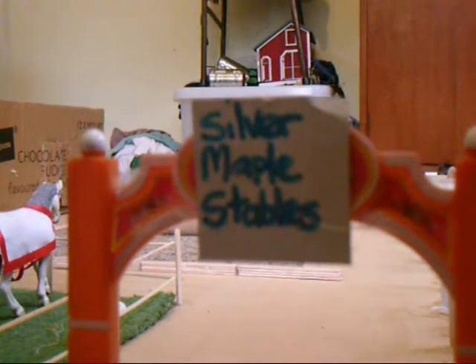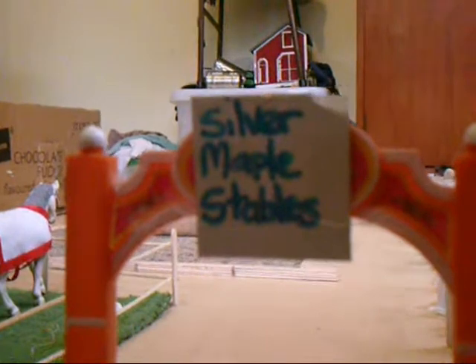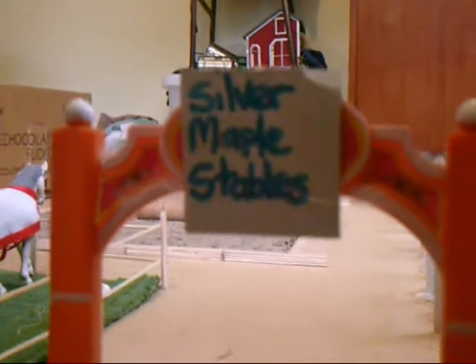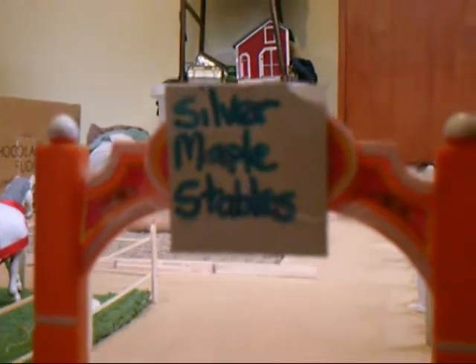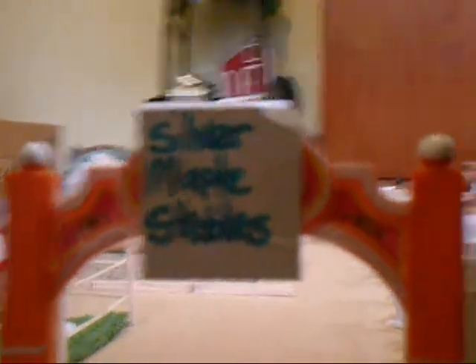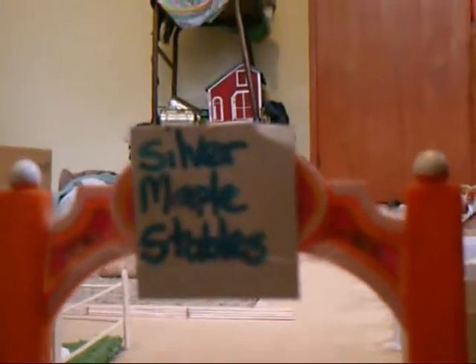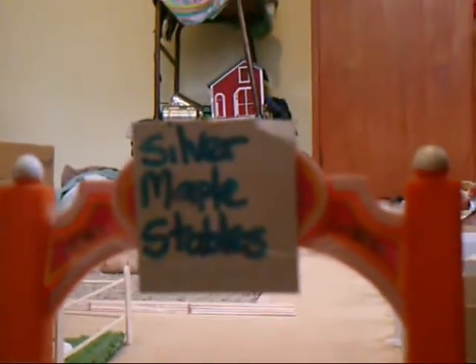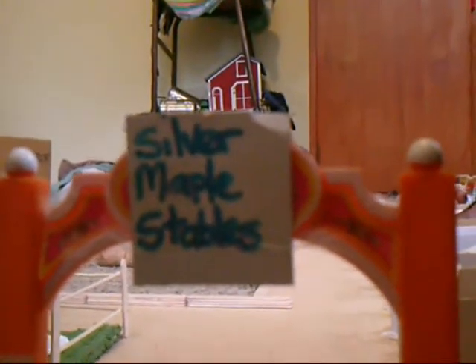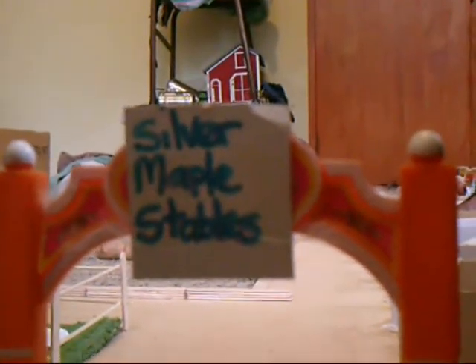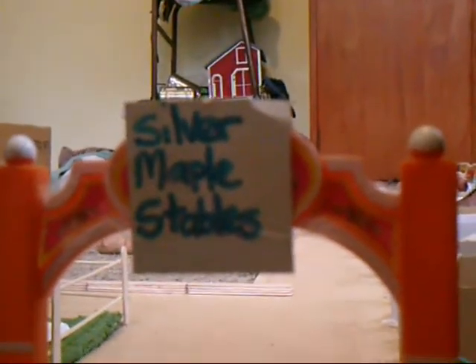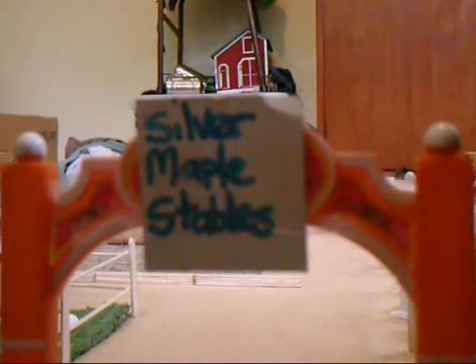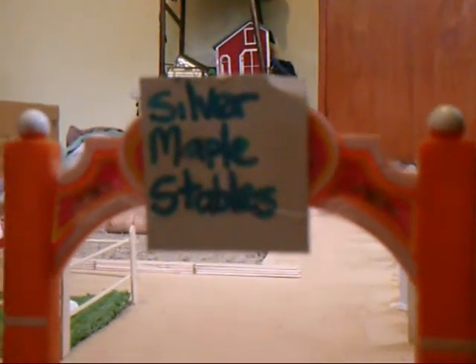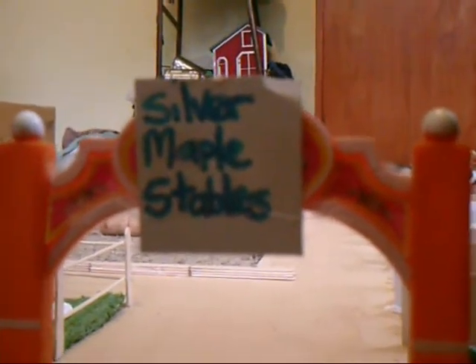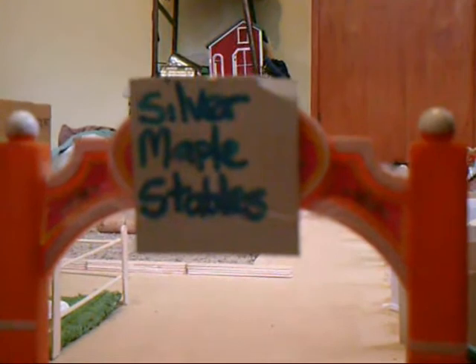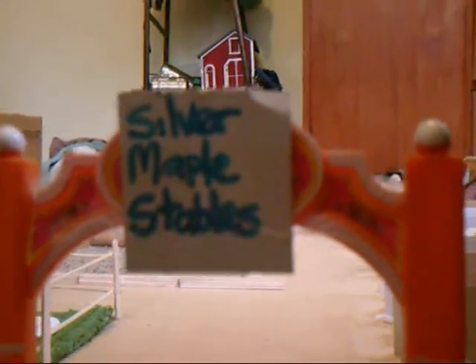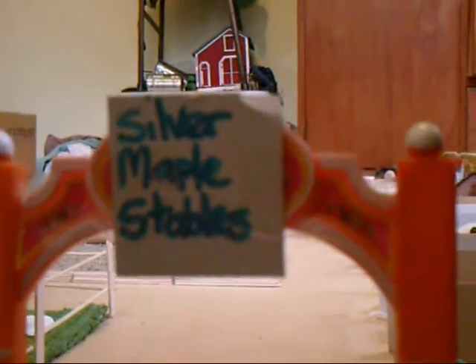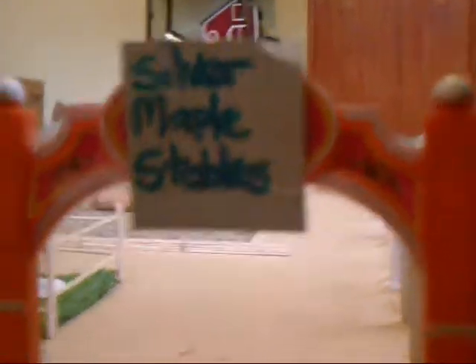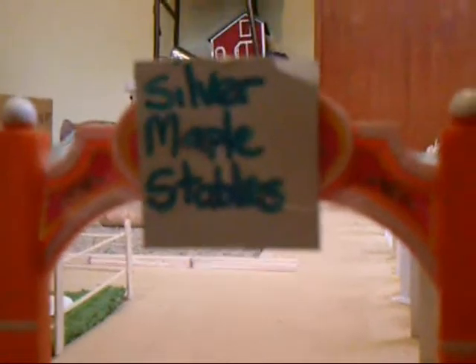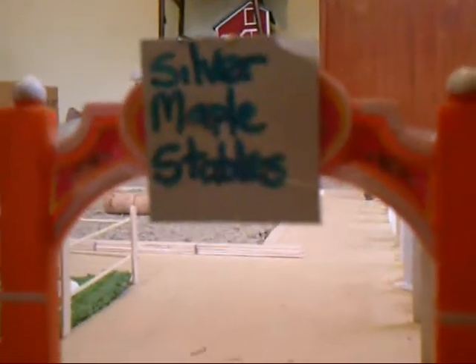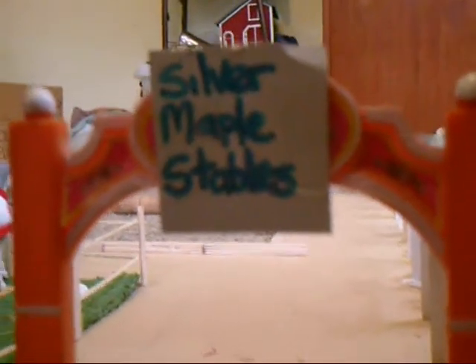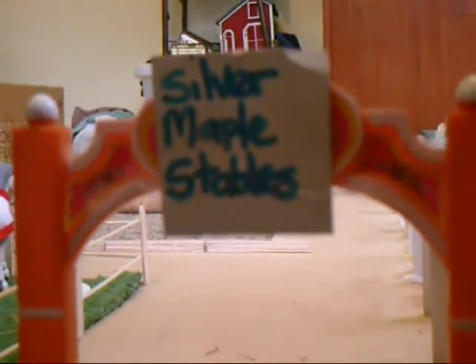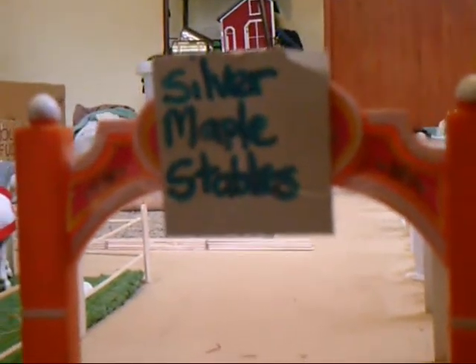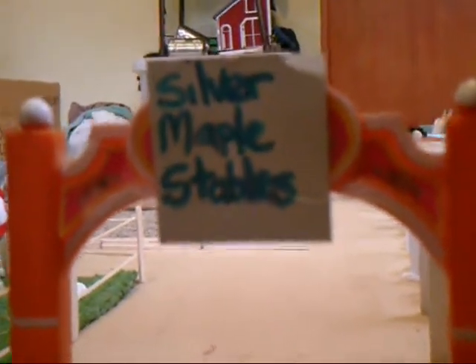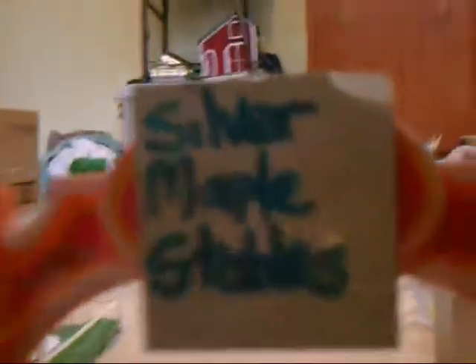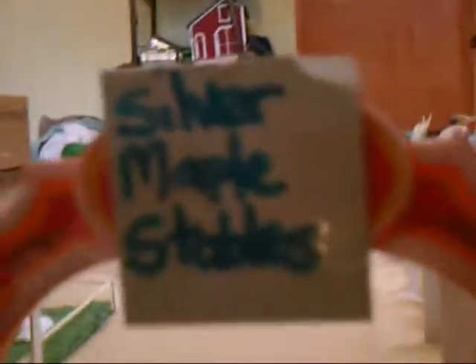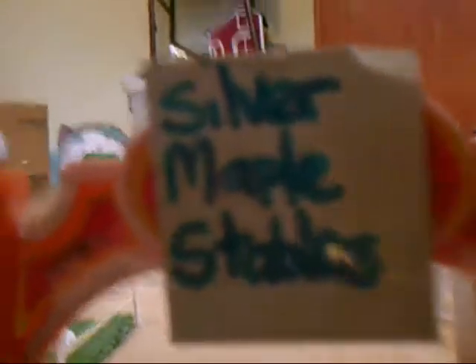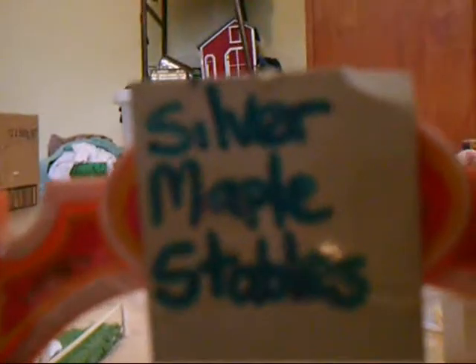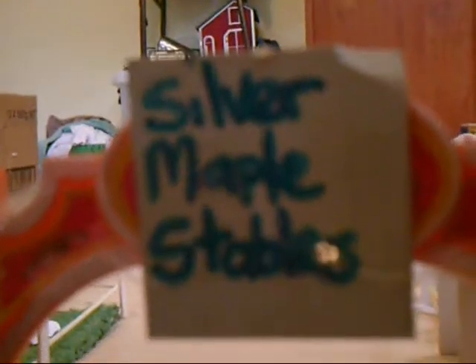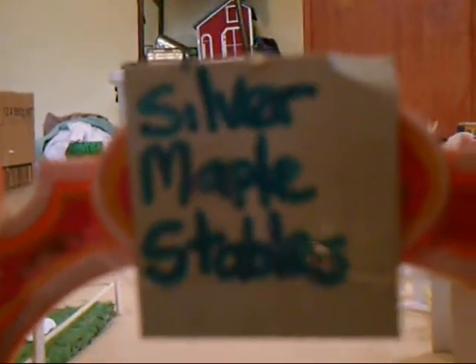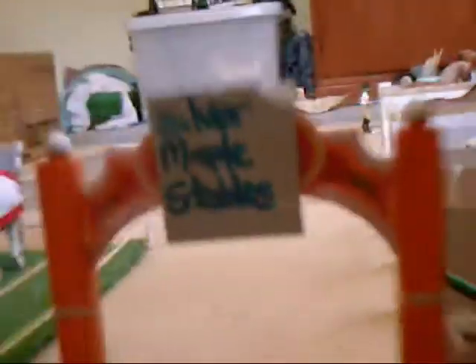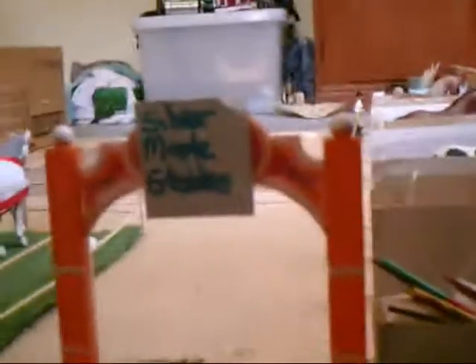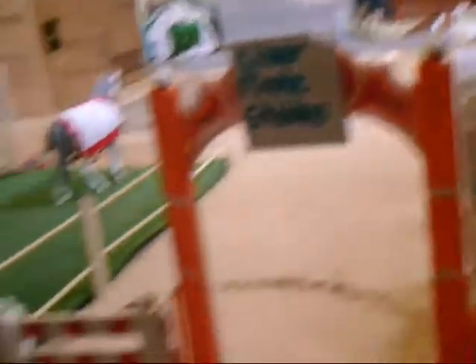Hi guys, I've made some major changes to my barn and it looks way better now. So I thought I'd do another barn tour. Here's the sign - Silver Maple Stables - the entrance.